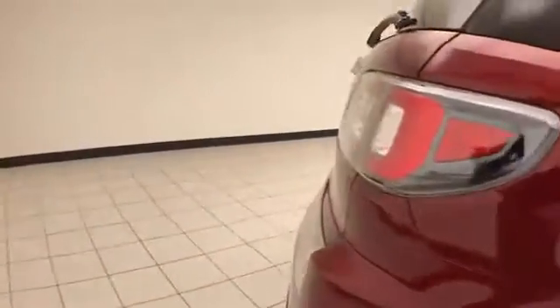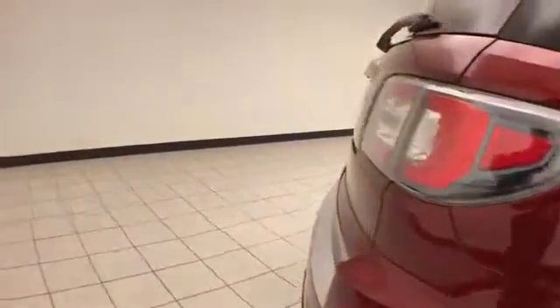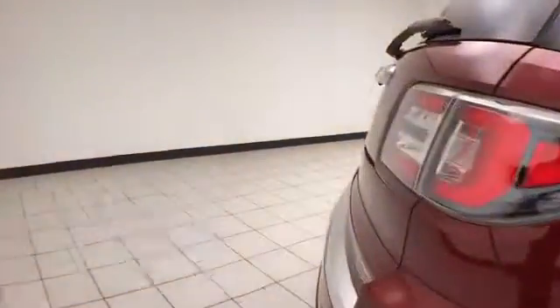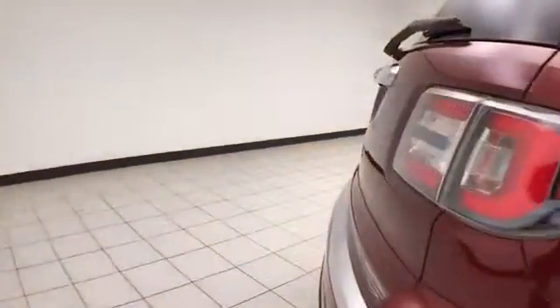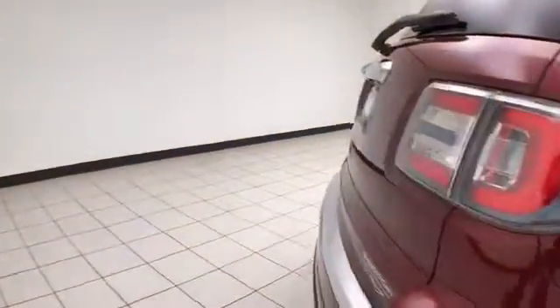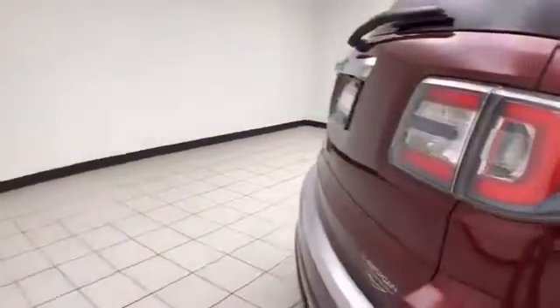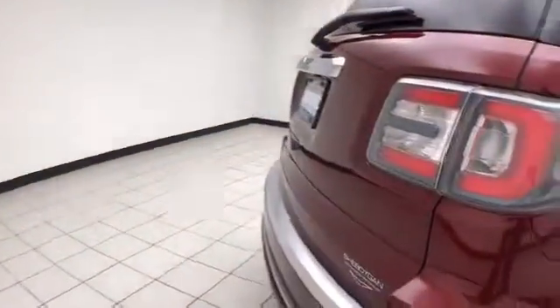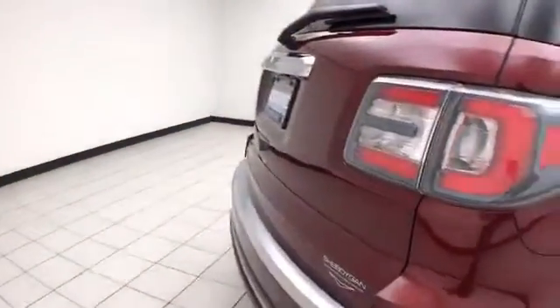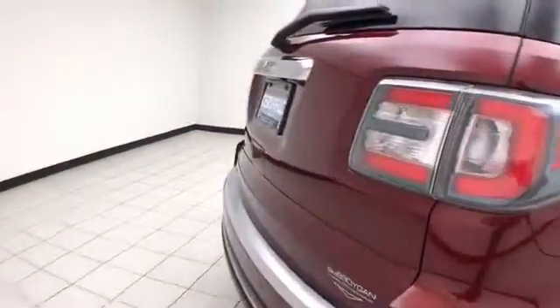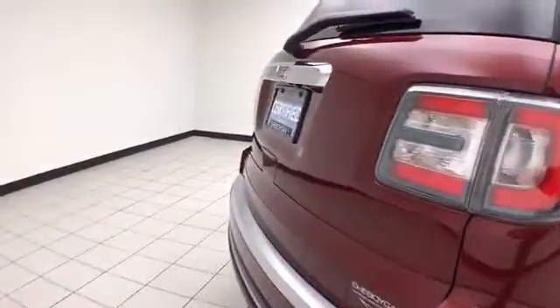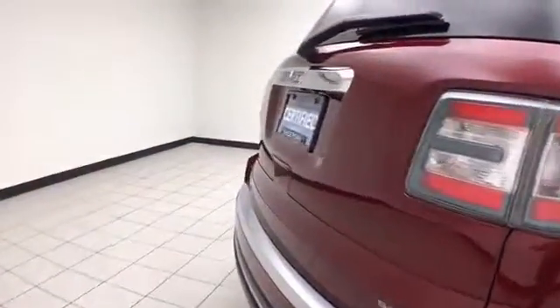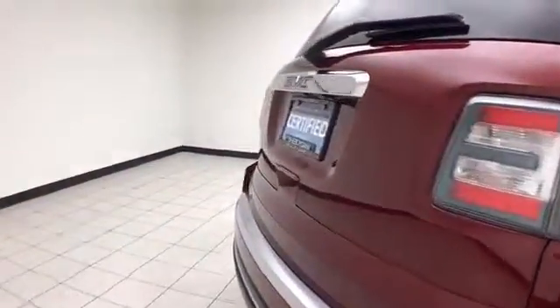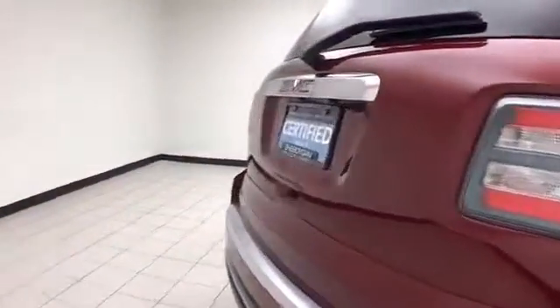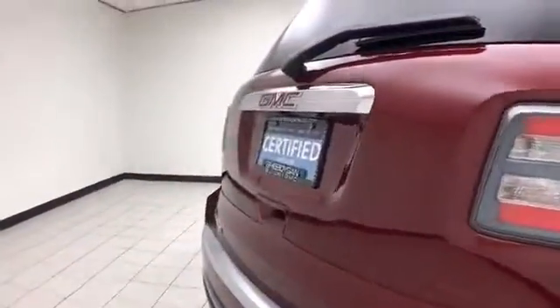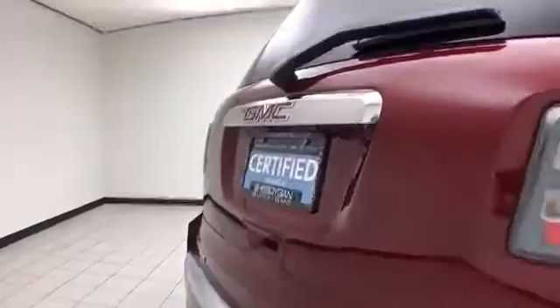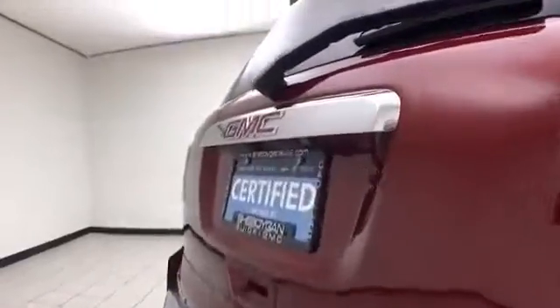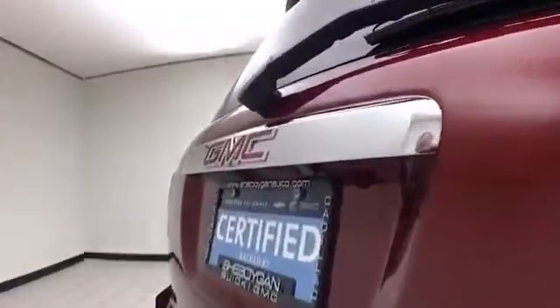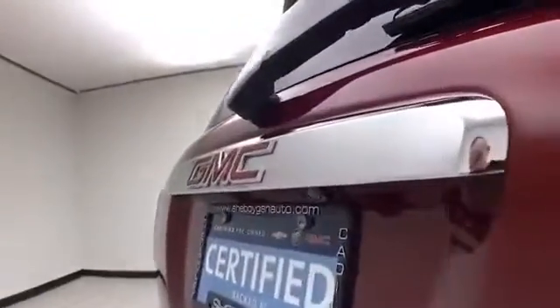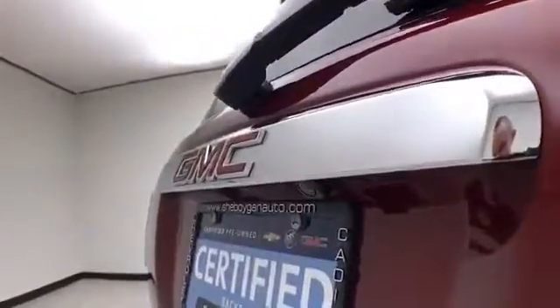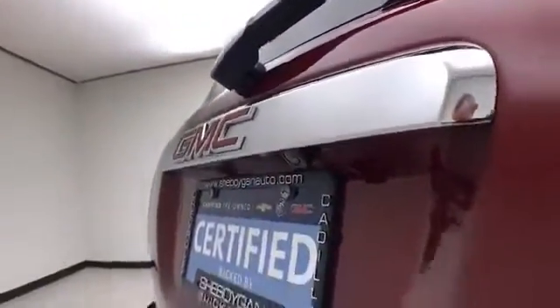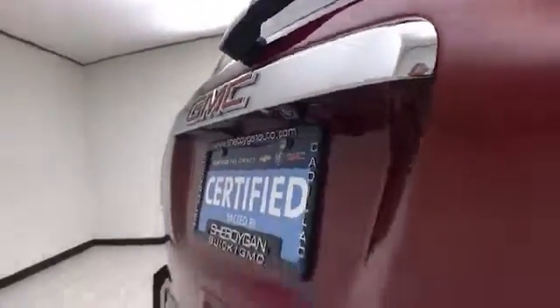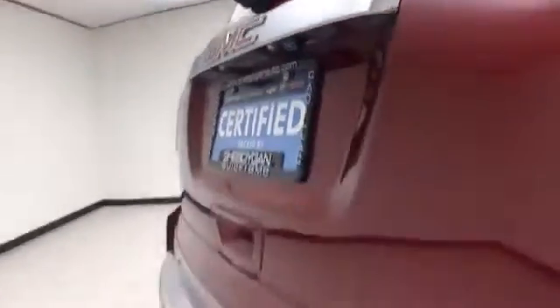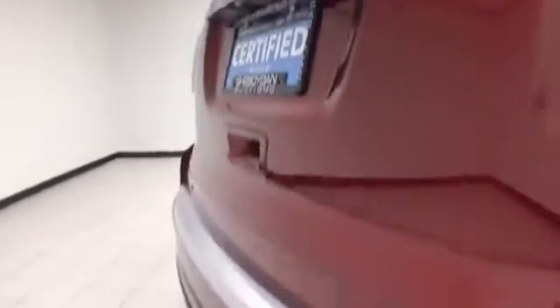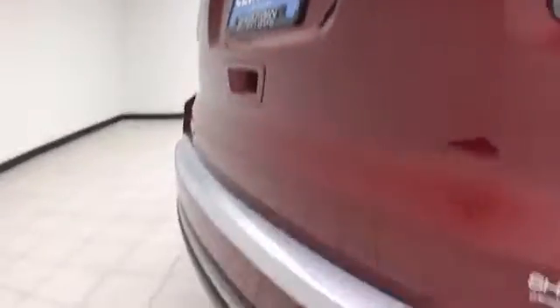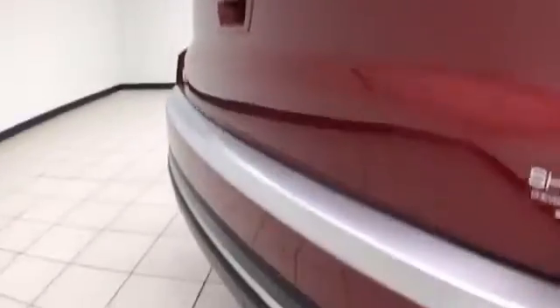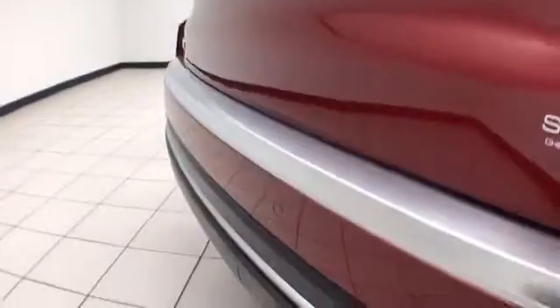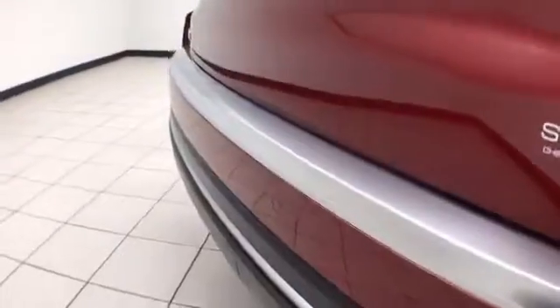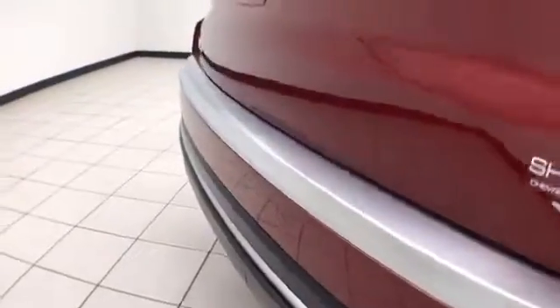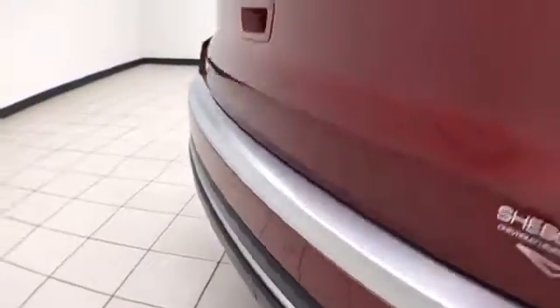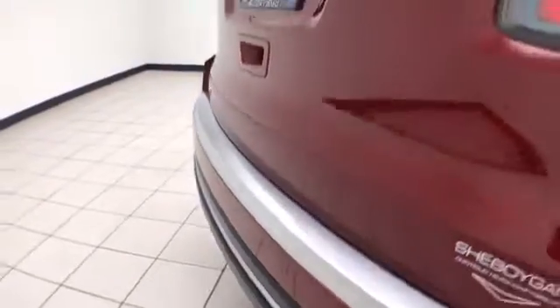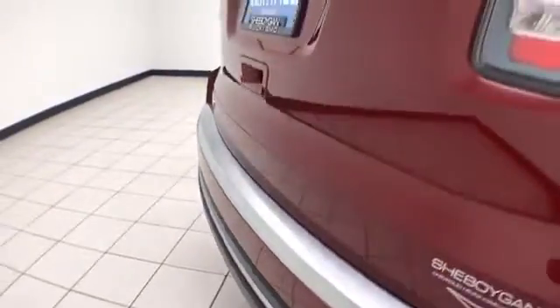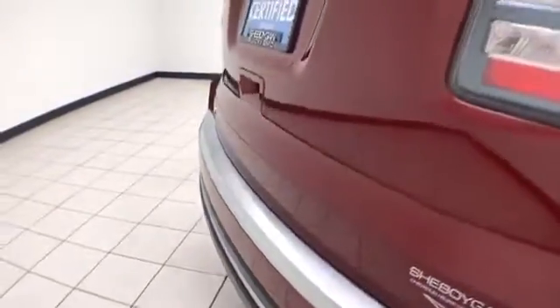The Acadia has advanced safety features like blind spot monitoring, forward collision alert, backup camera, and rear parking sensors for additional safety.